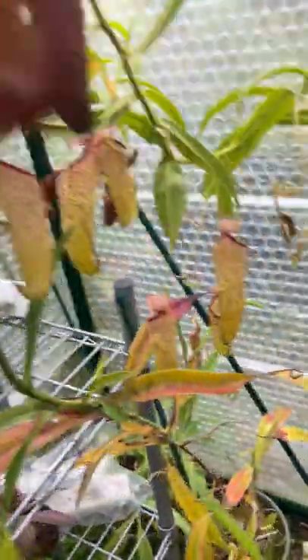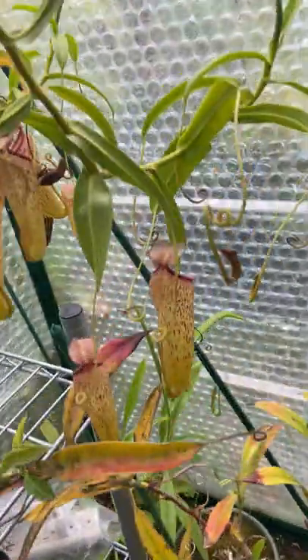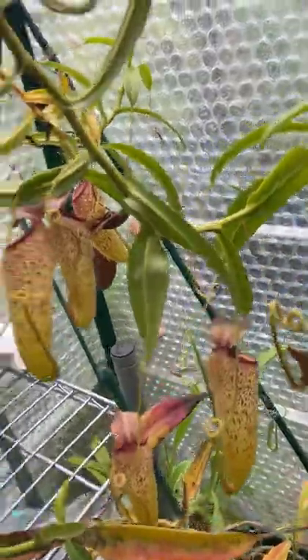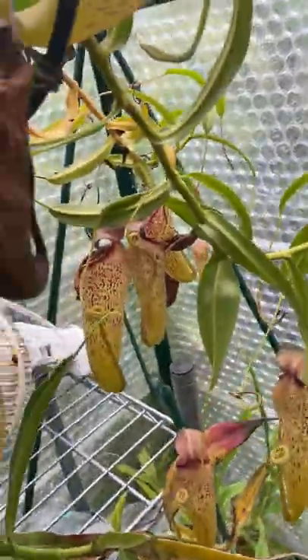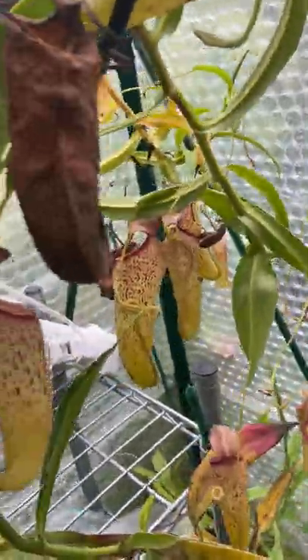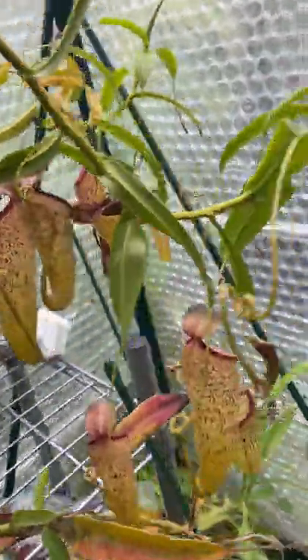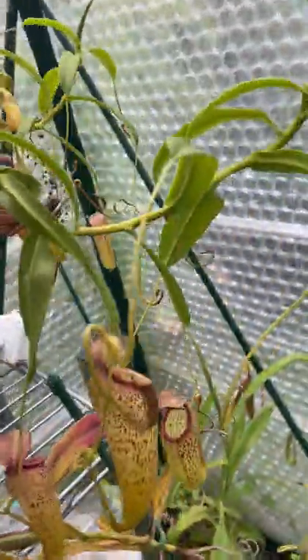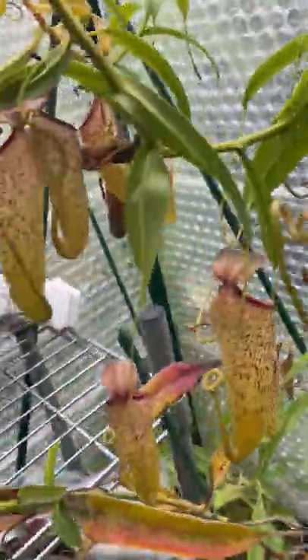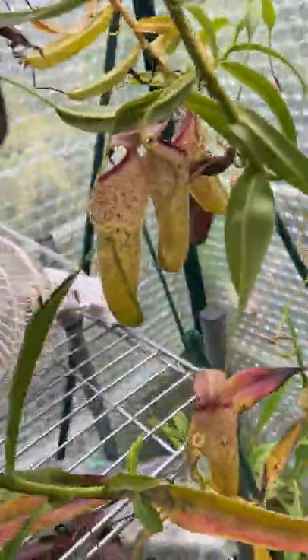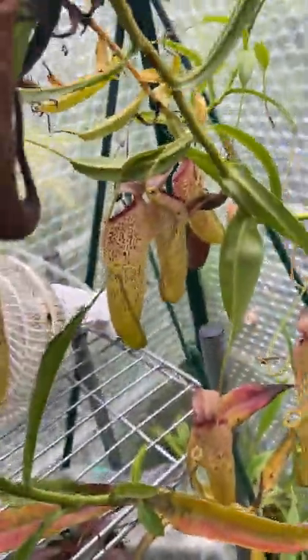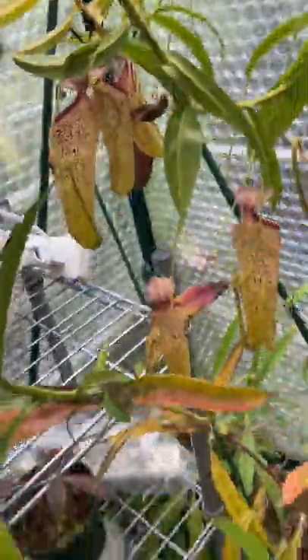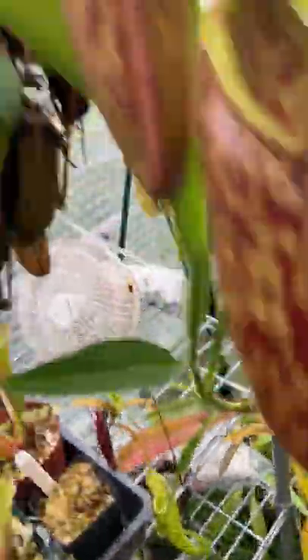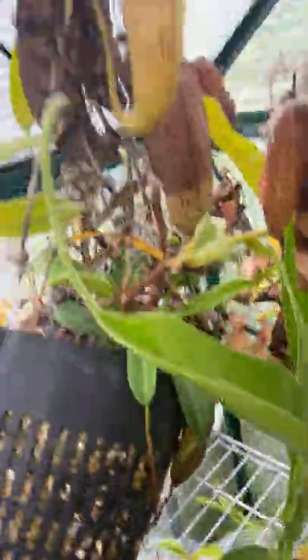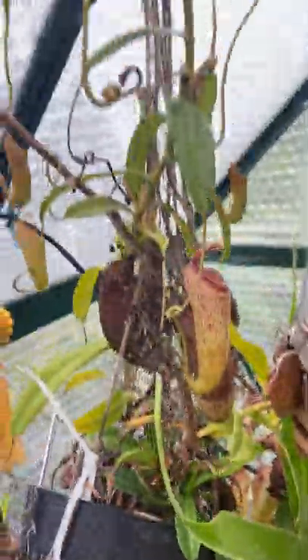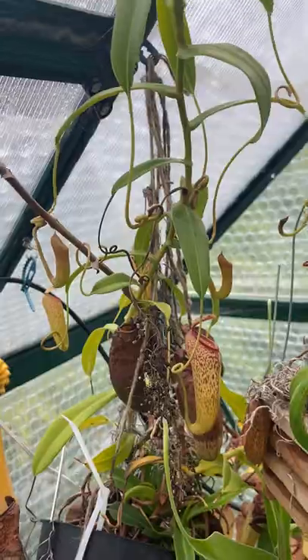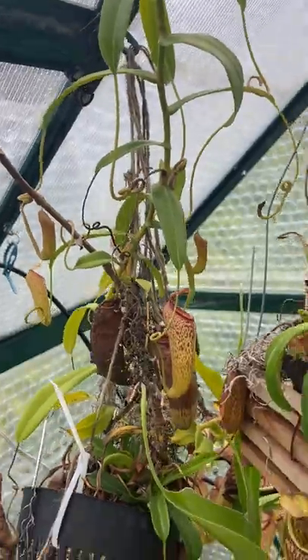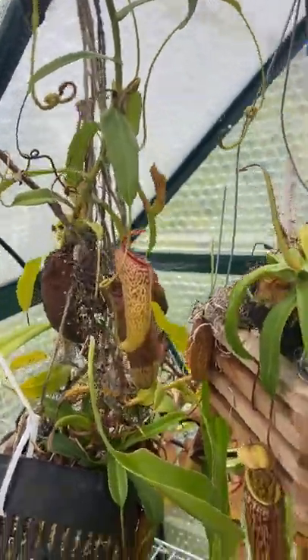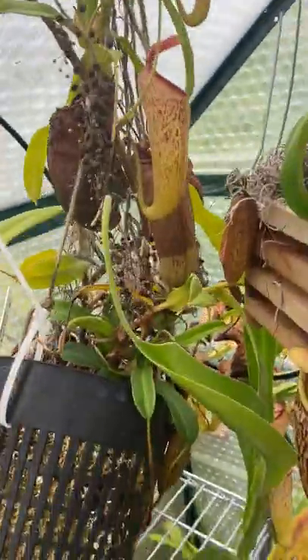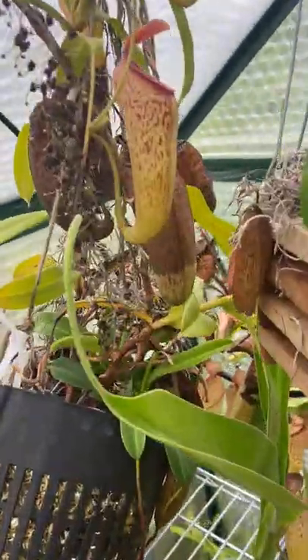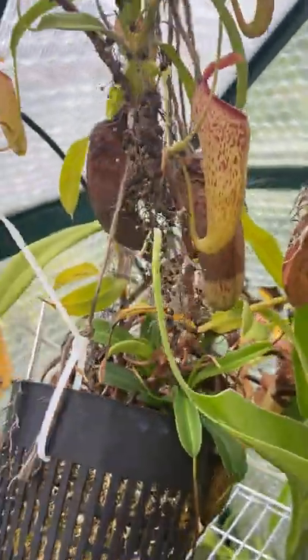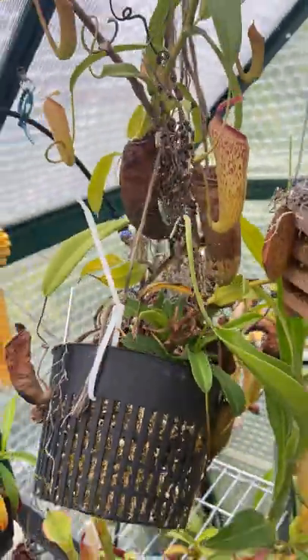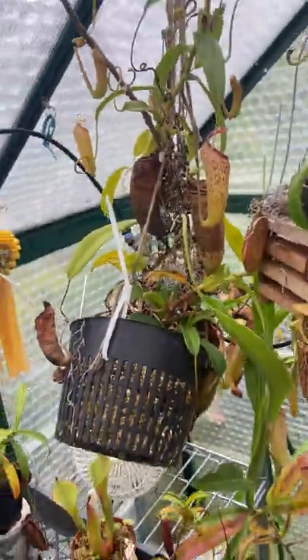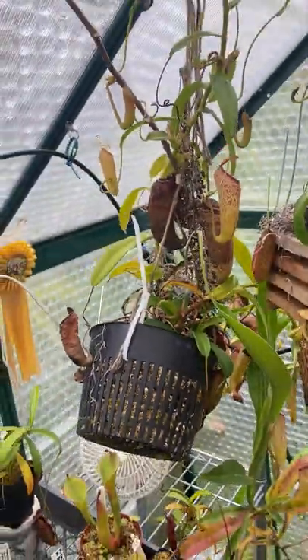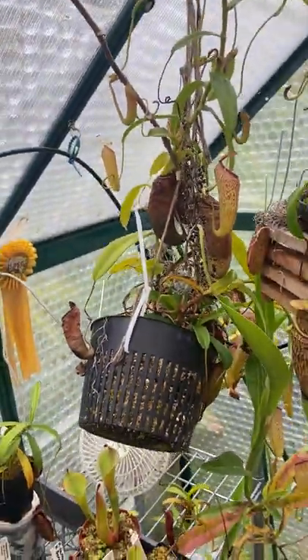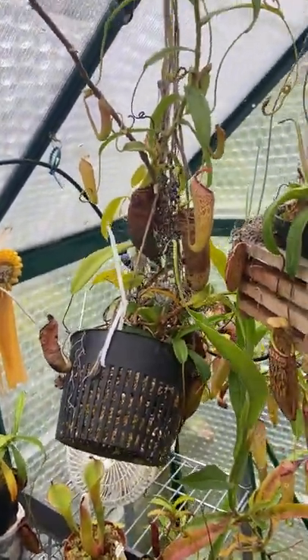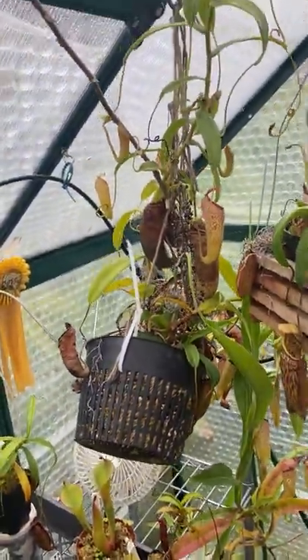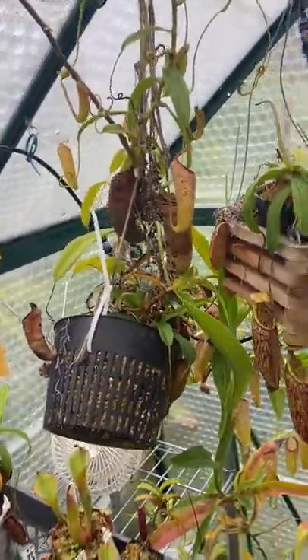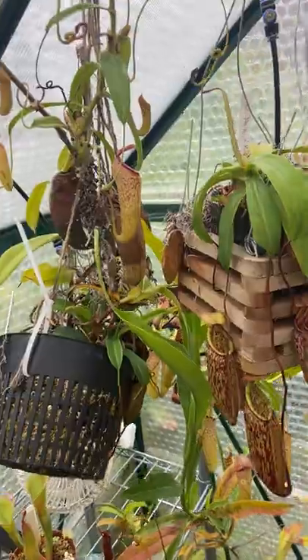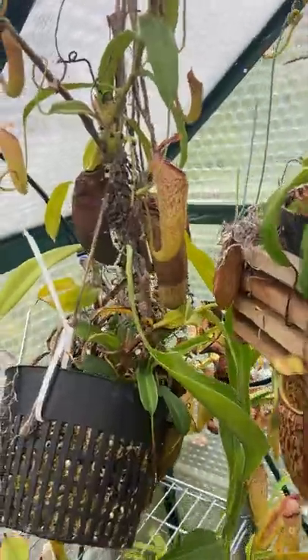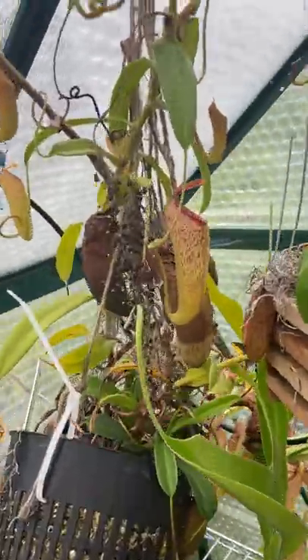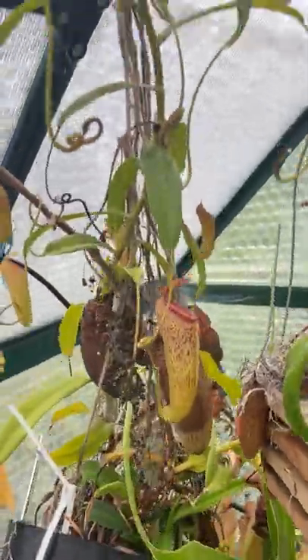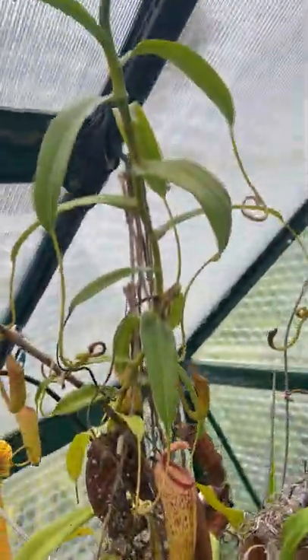Ventrata Aristolochioides — long vine with lots of upper pitchers back here. I got this in like 2017 and it was just a tiny little rooted cutting with like one pitcher on it. Just absolutely exploded.